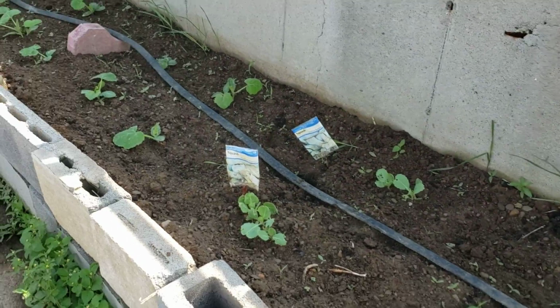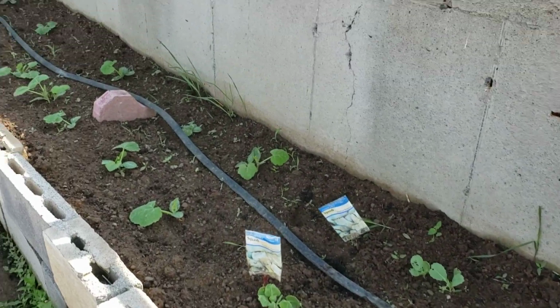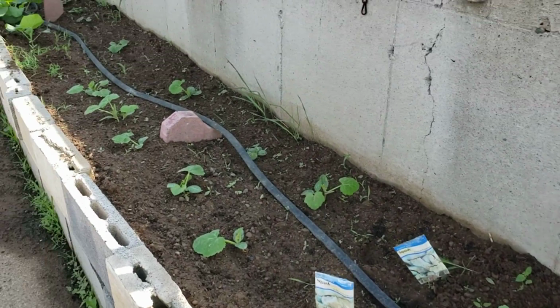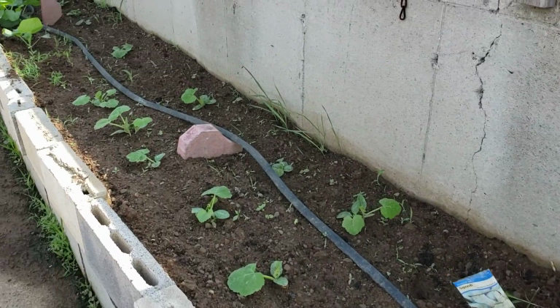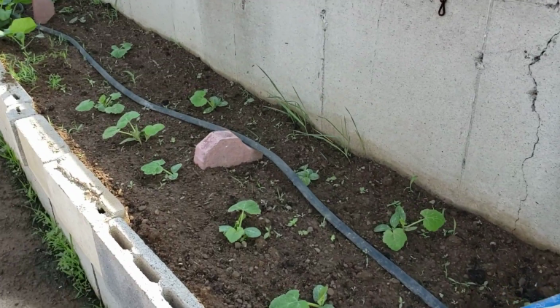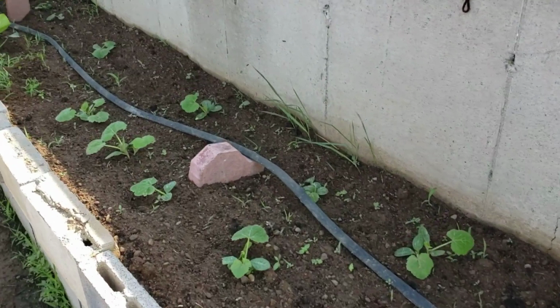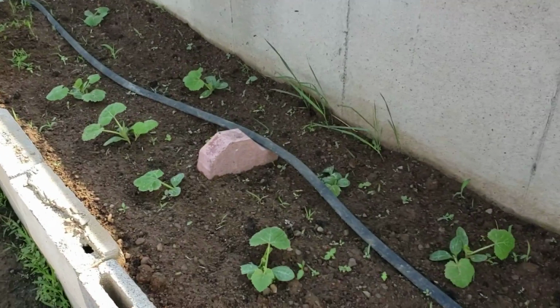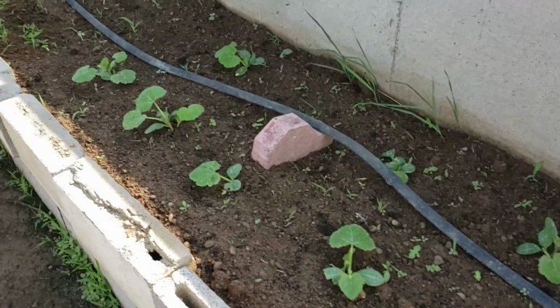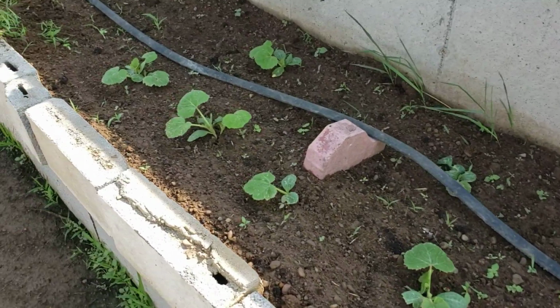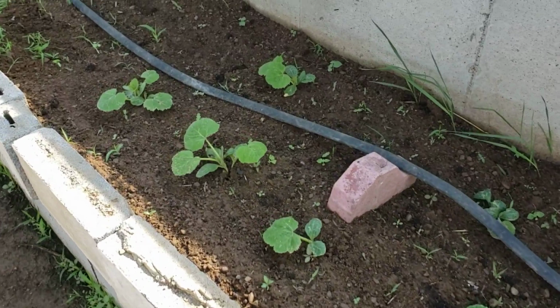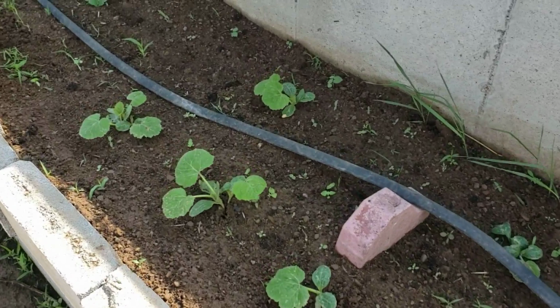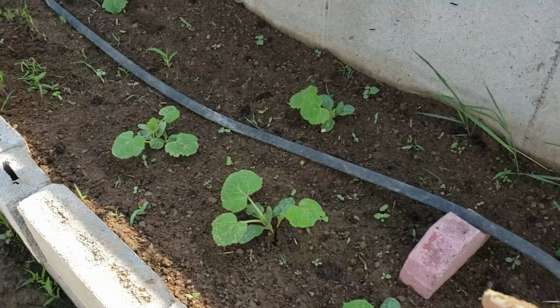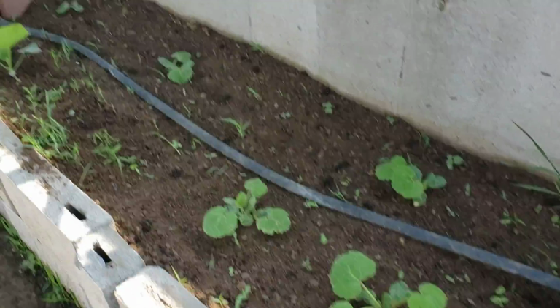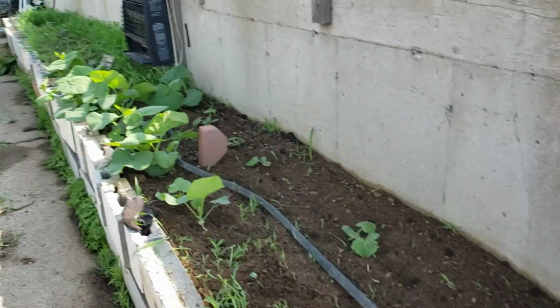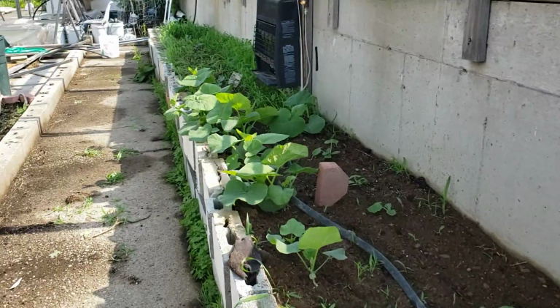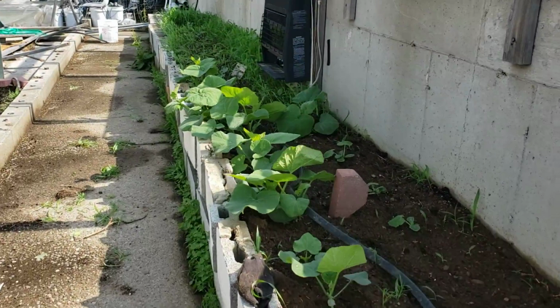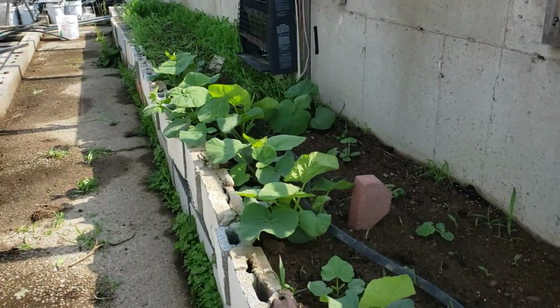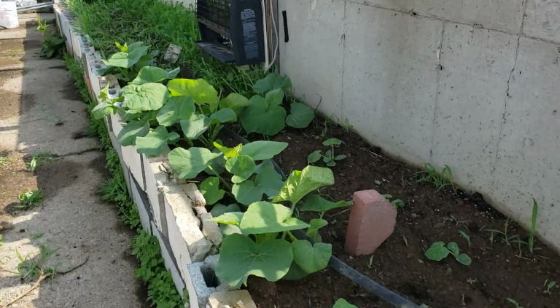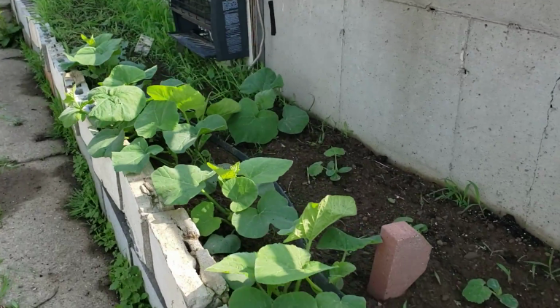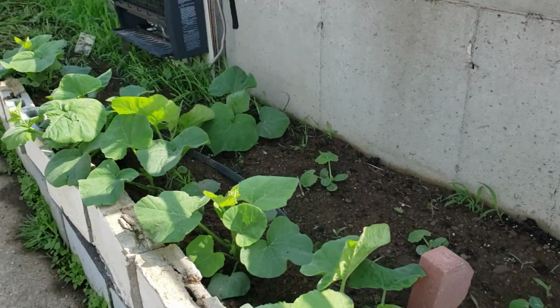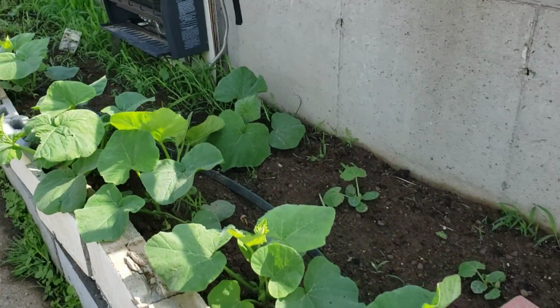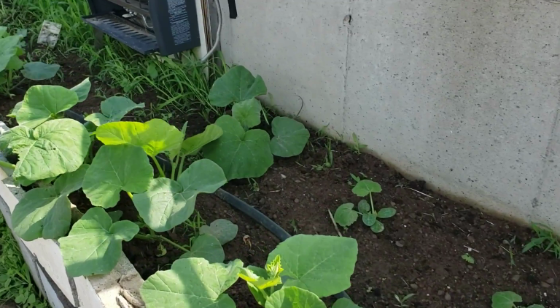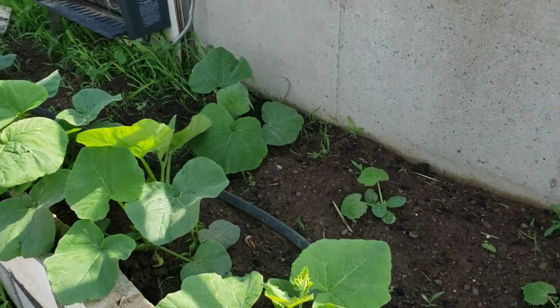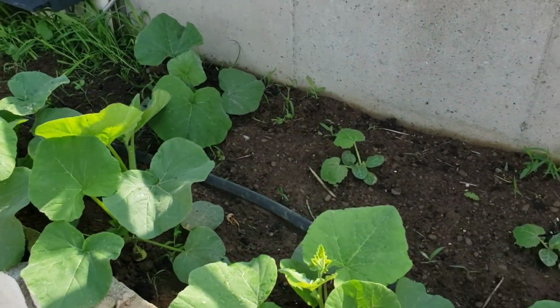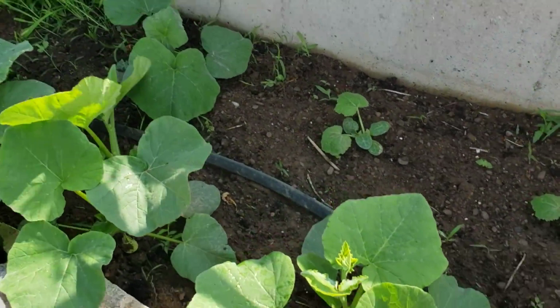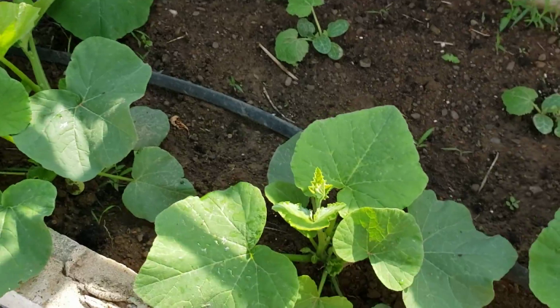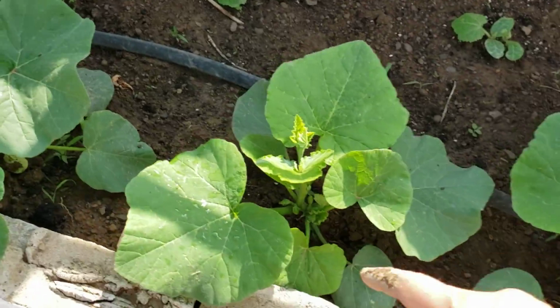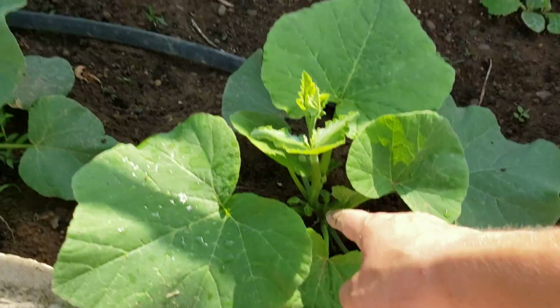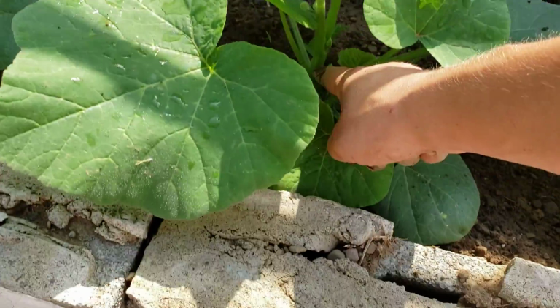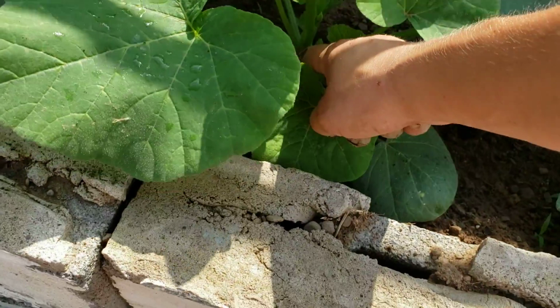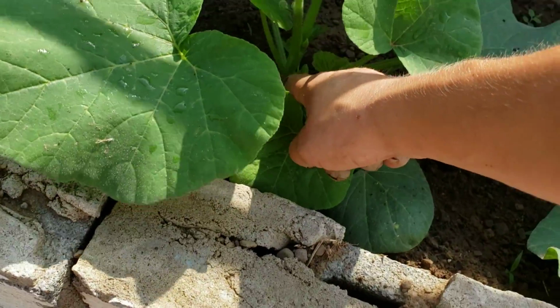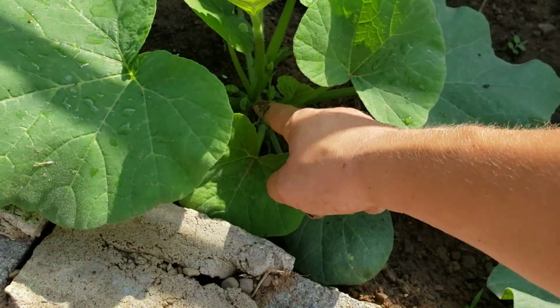Then we have squash — some relatively newer squash here, and then some older squash that's gotten good size. It has some almost flowers on it, almost flowers down here.